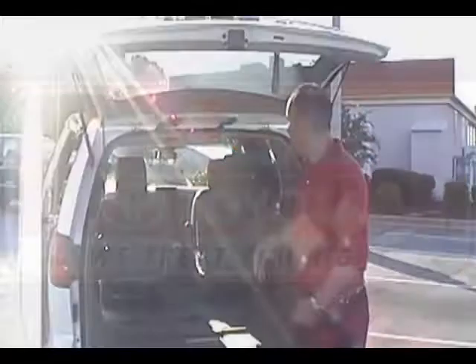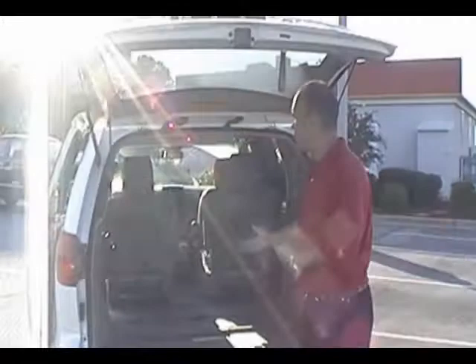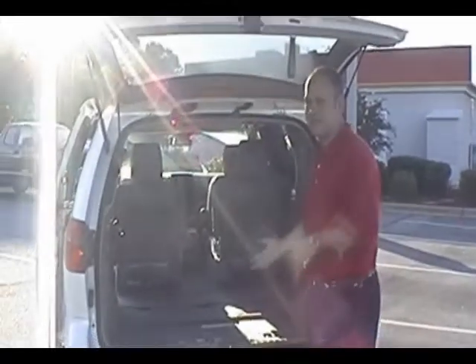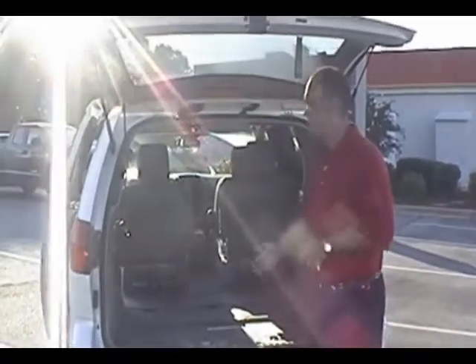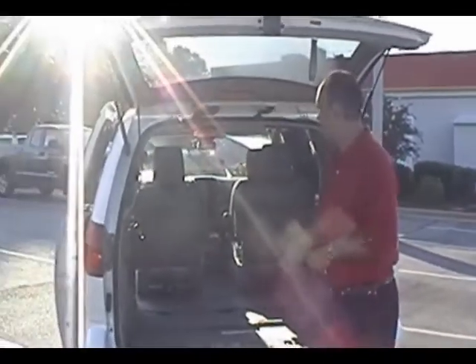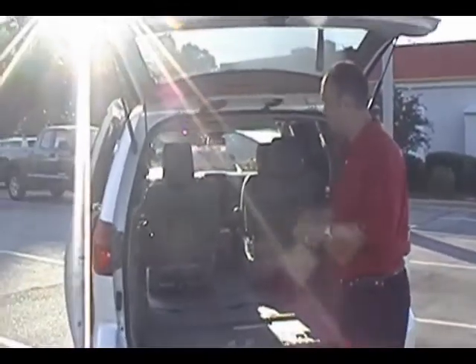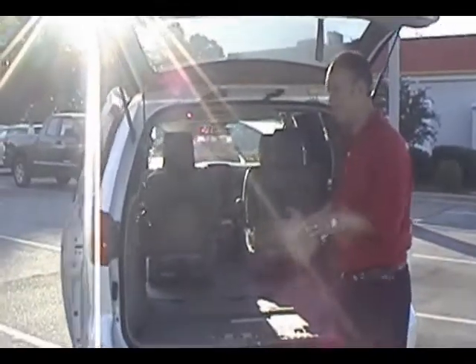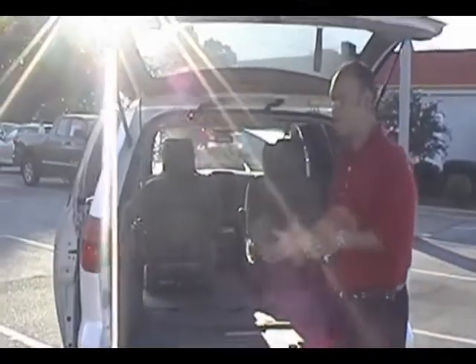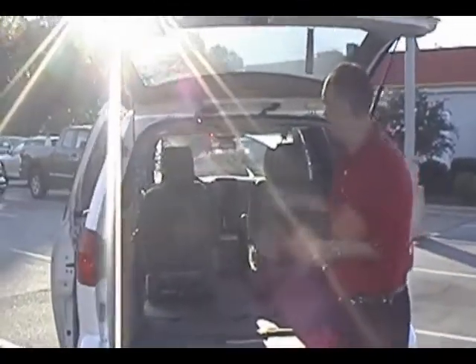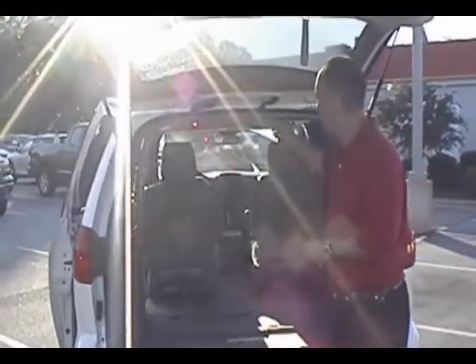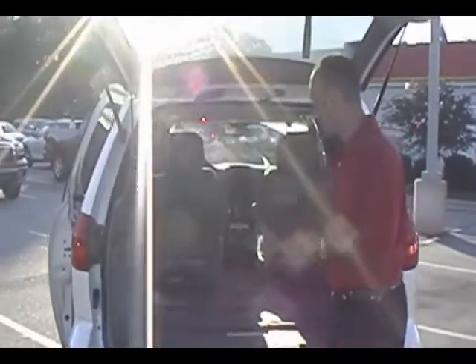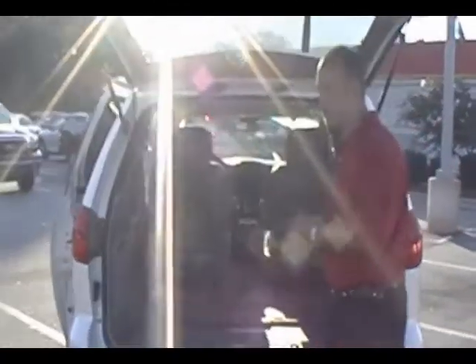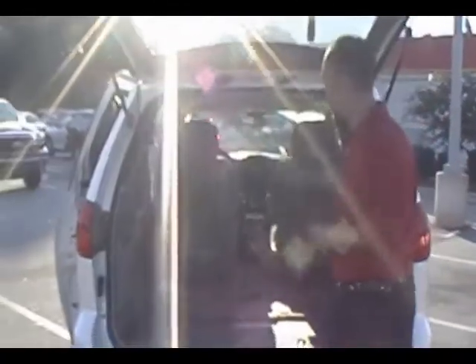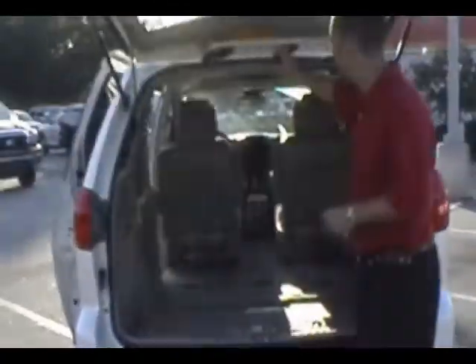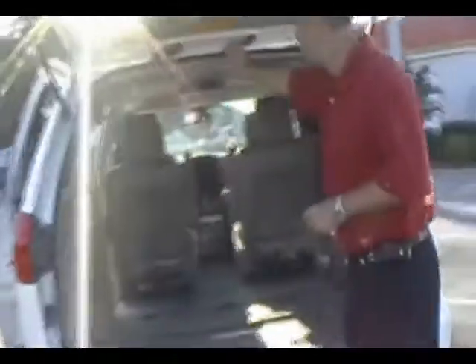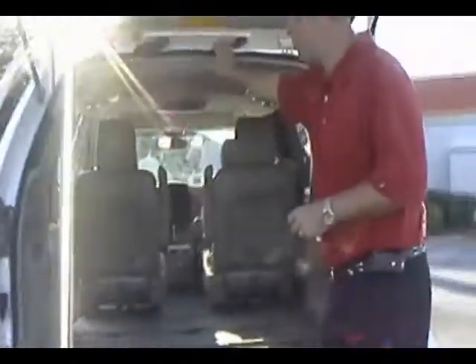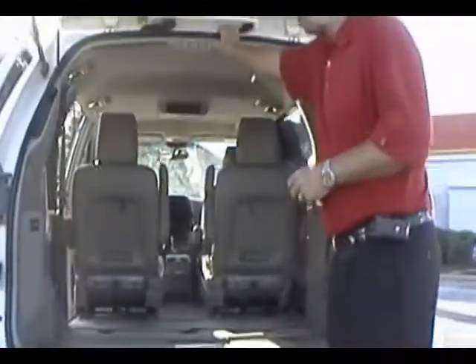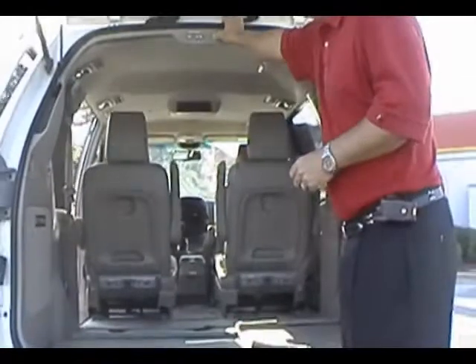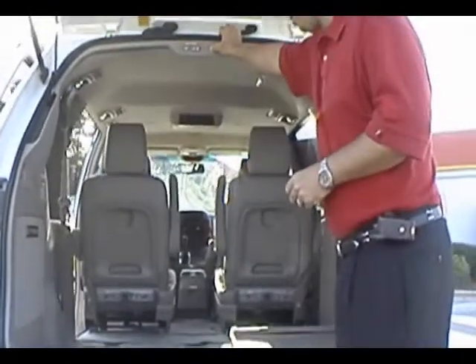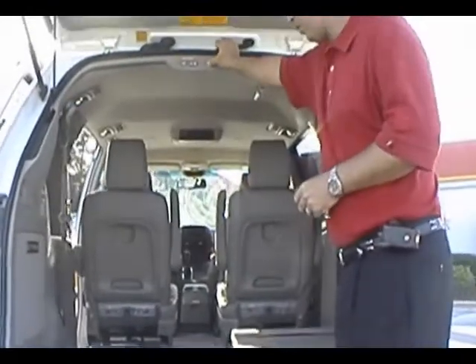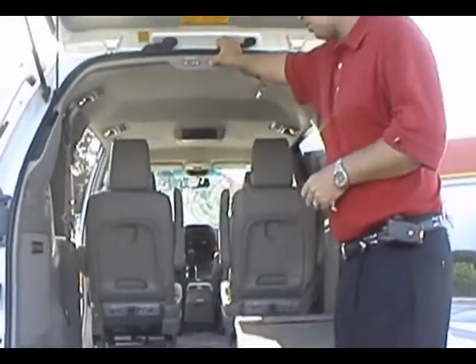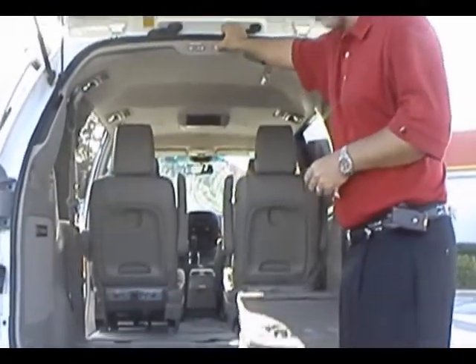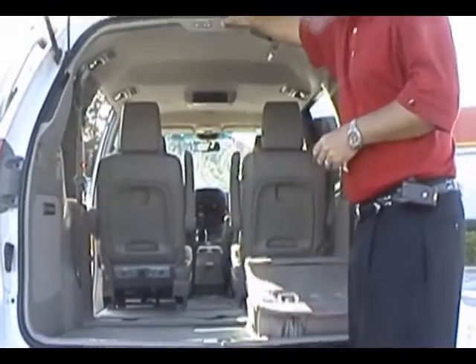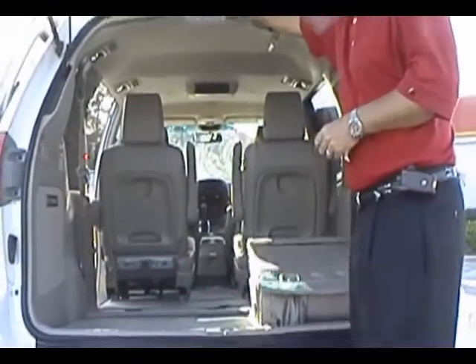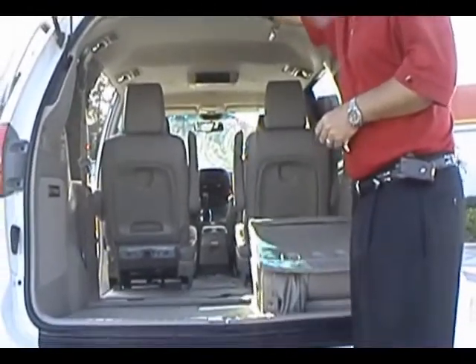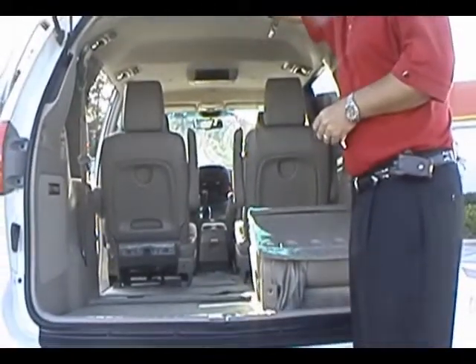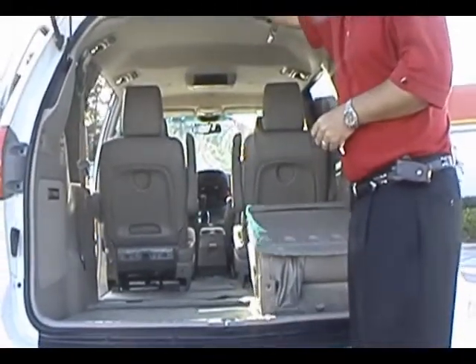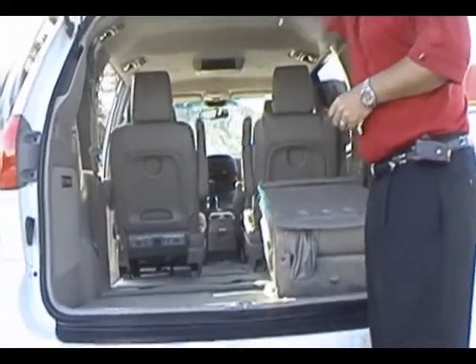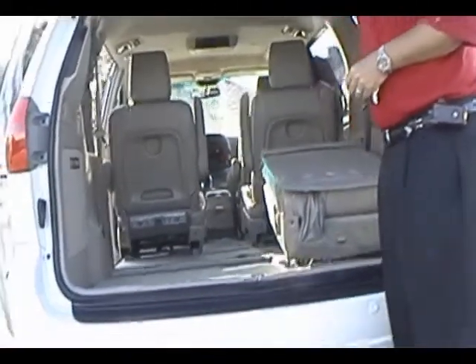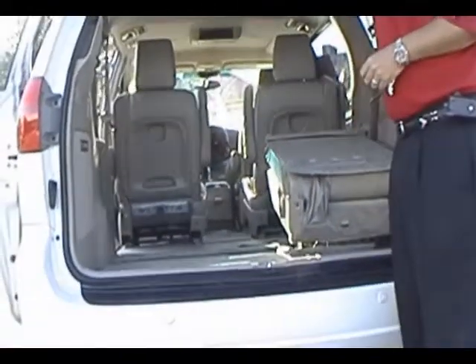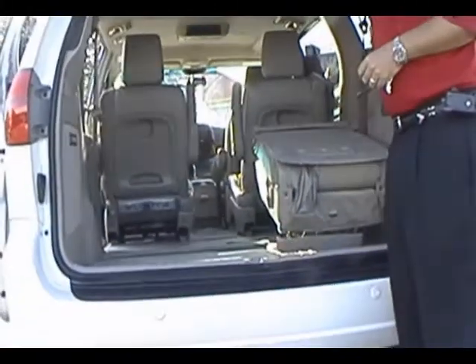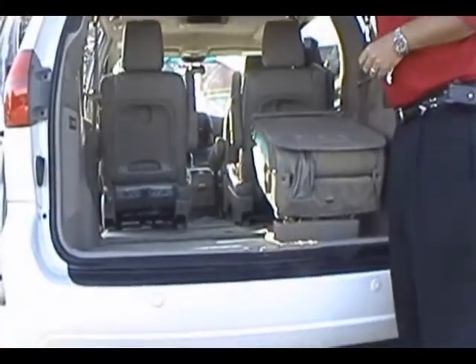For the 2010 Sienna, the limited package will come with power rear seats, which has all one-touch features. What you're going to do is just hold the button here and everything will go up automatically.